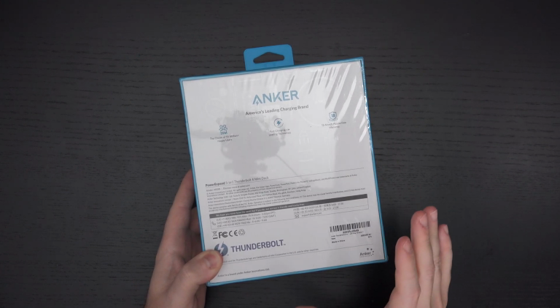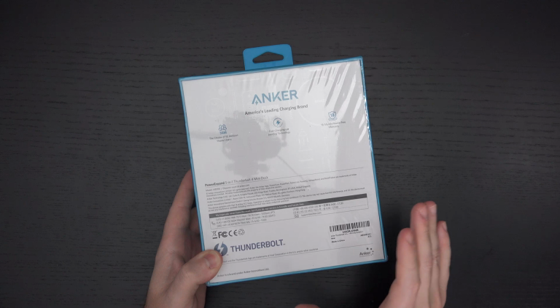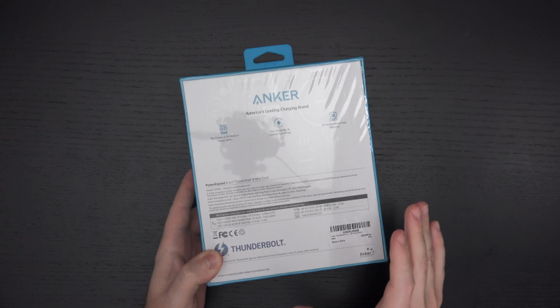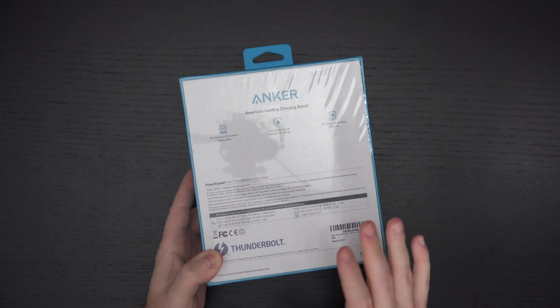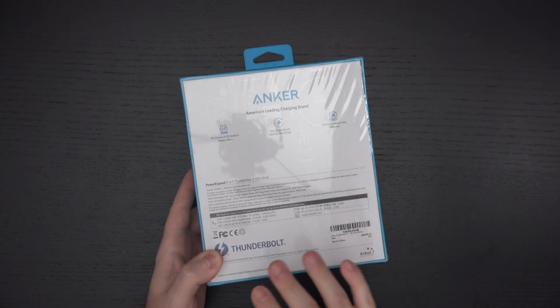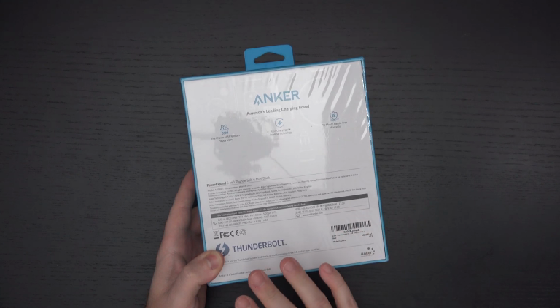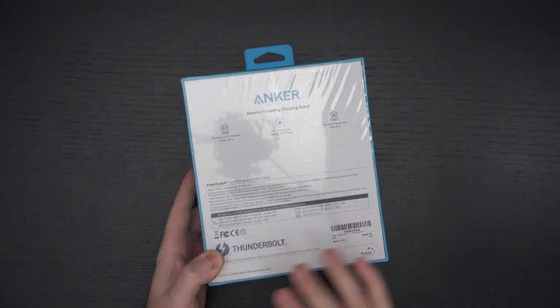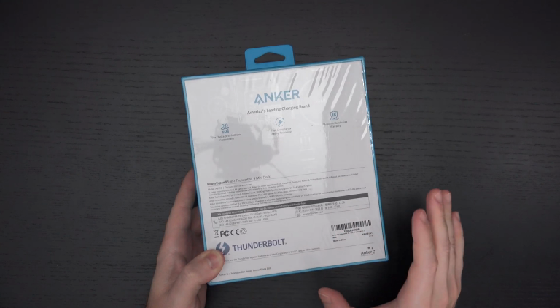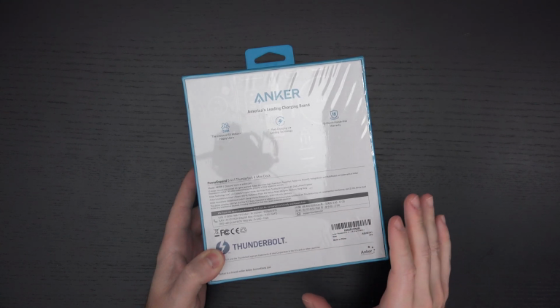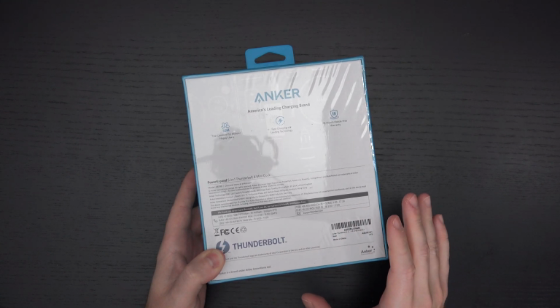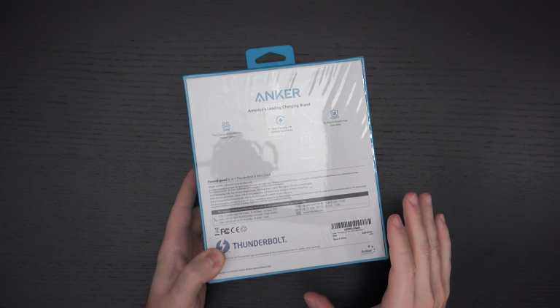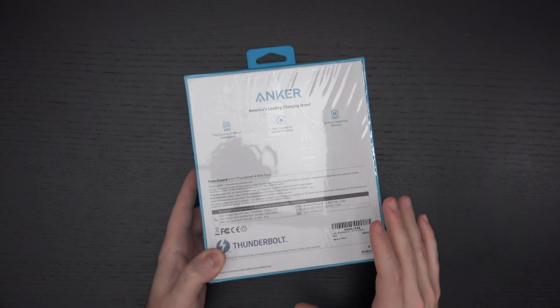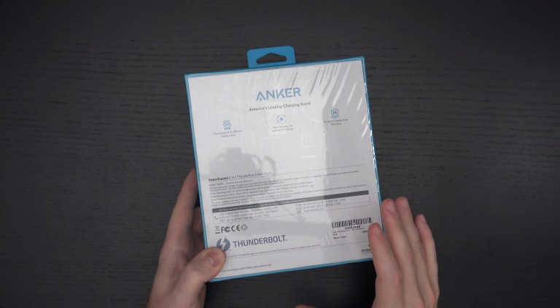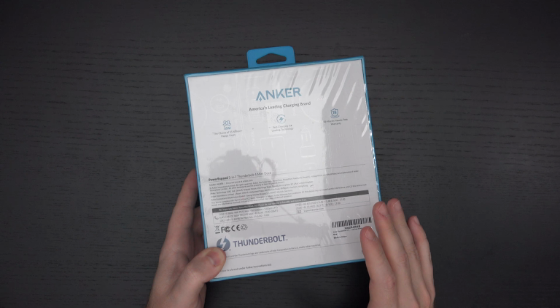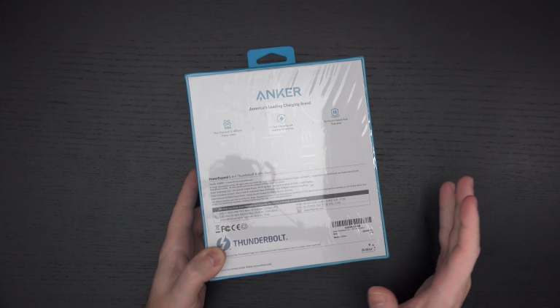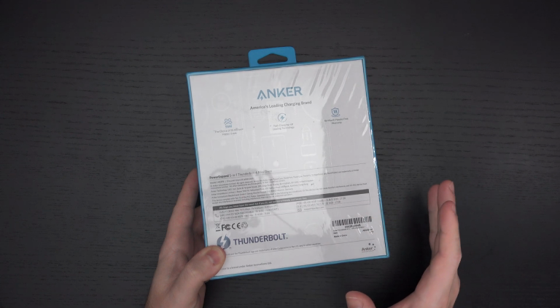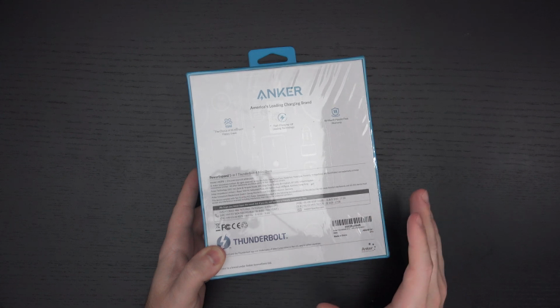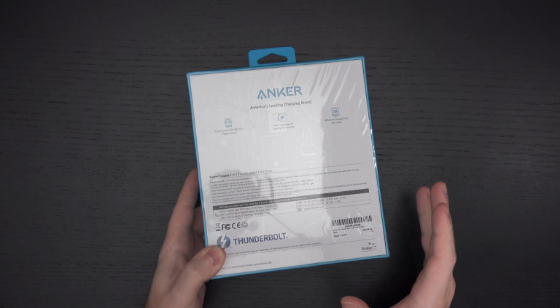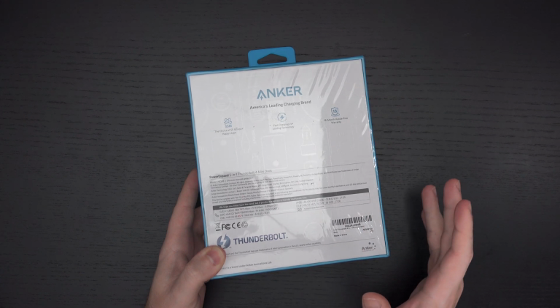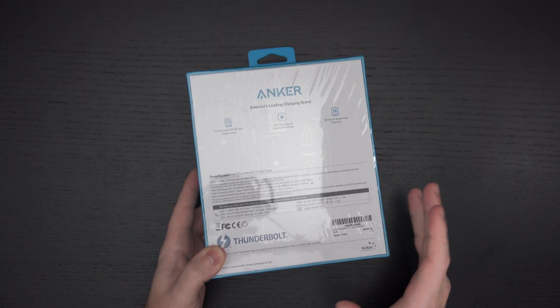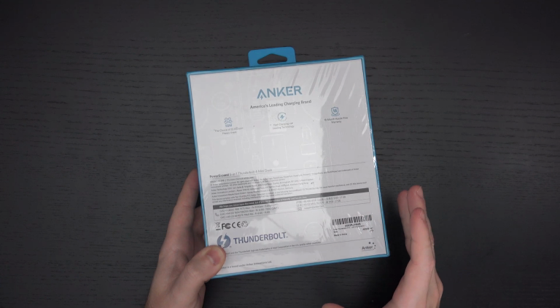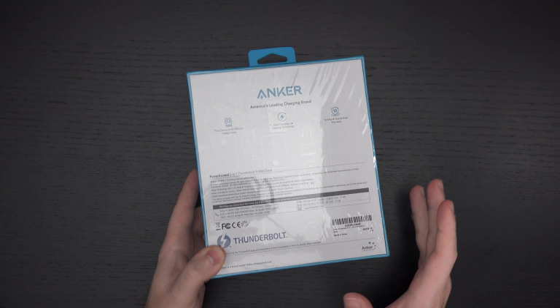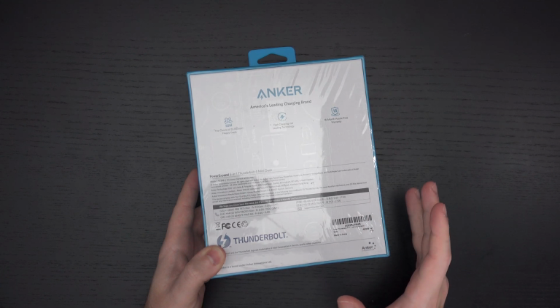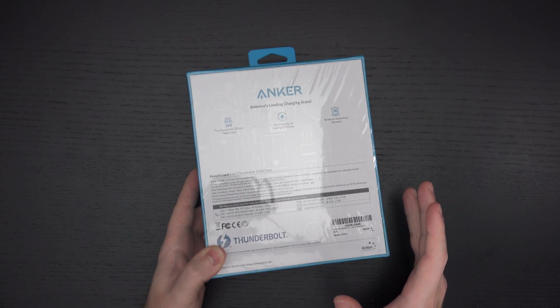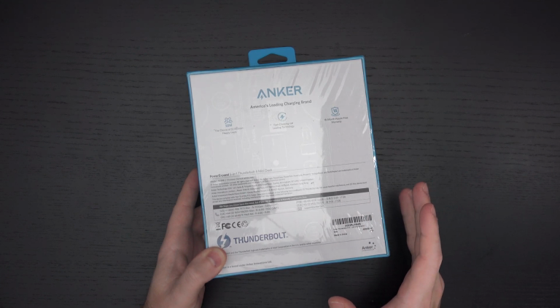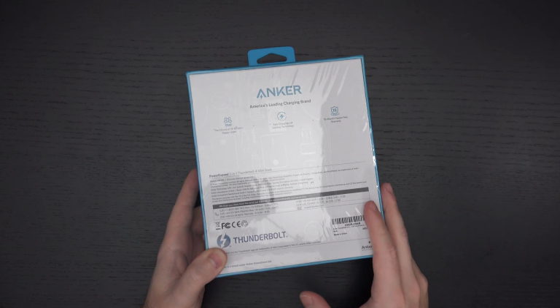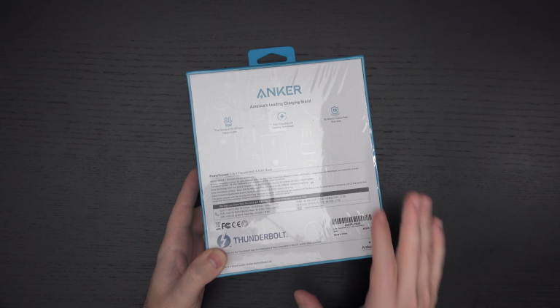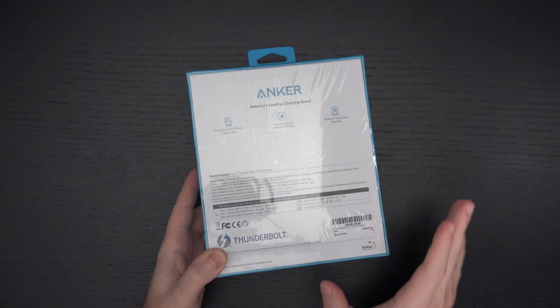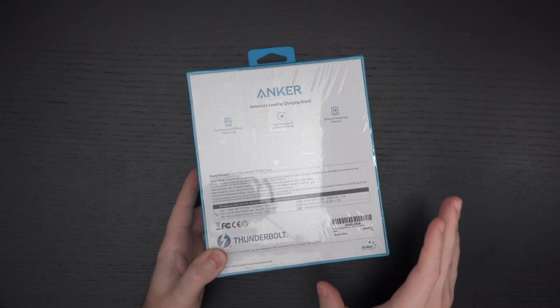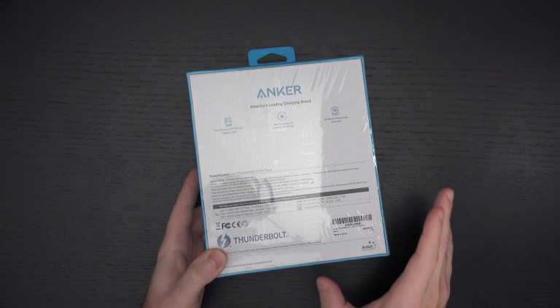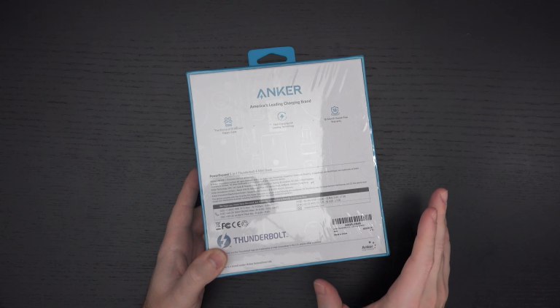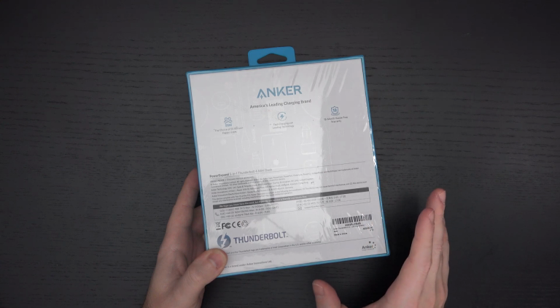Thunderbolt 4 doesn't really give us that much more than Thunderbolt 3 — it really just delivers 8K video, where with Thunderbolt 3 we only had 4K video, and that is 8K at 30 frames per second.